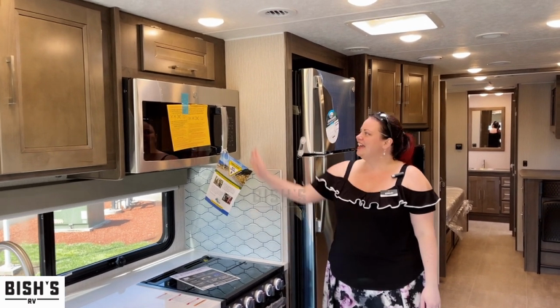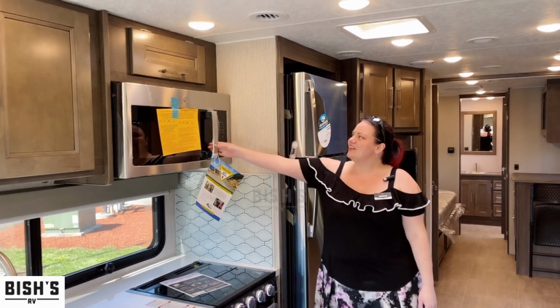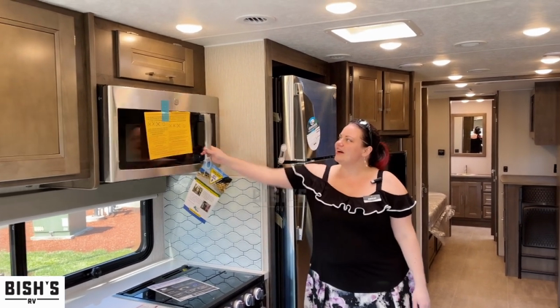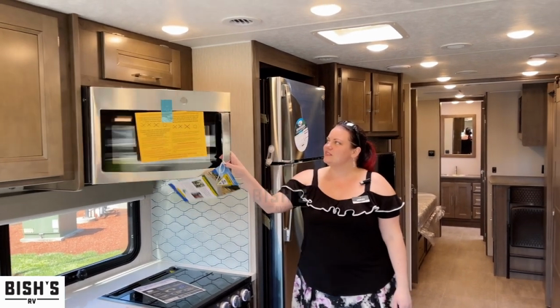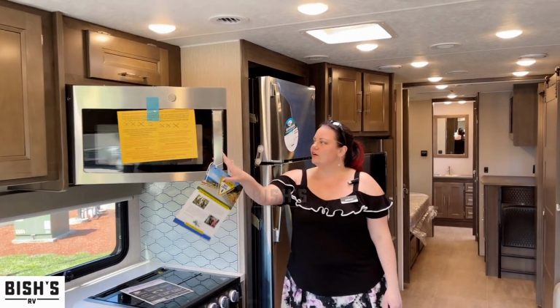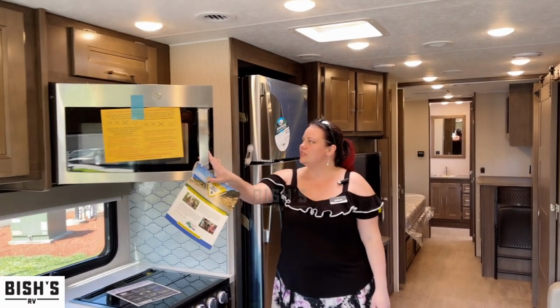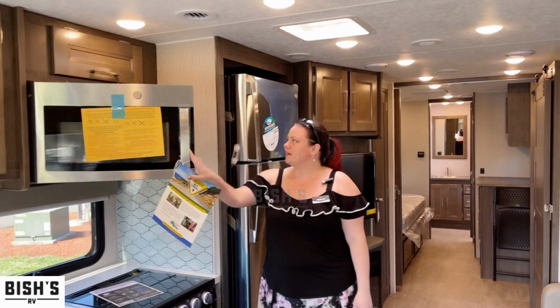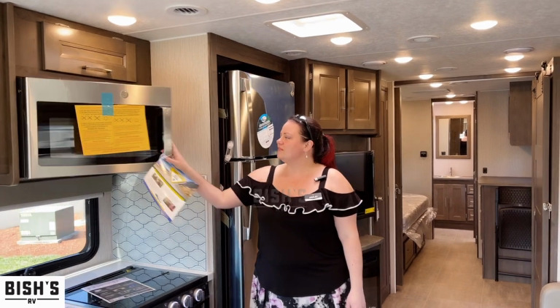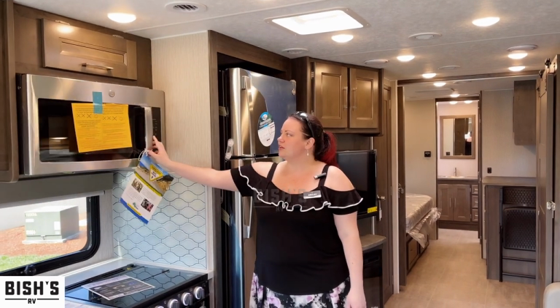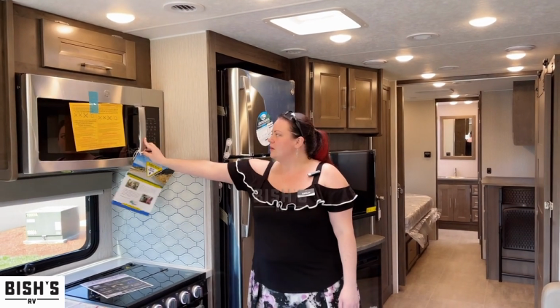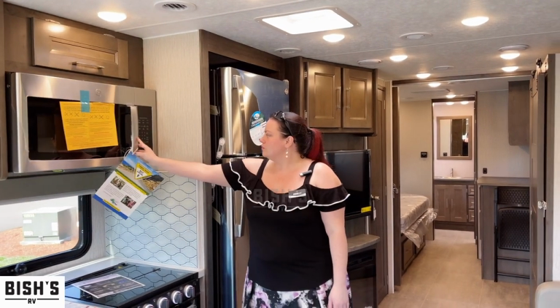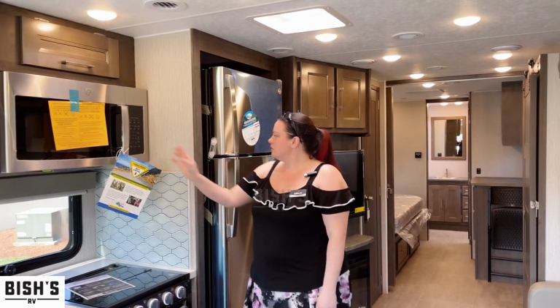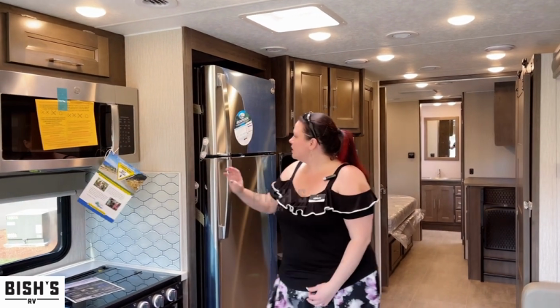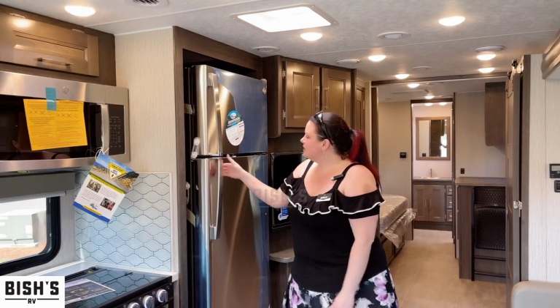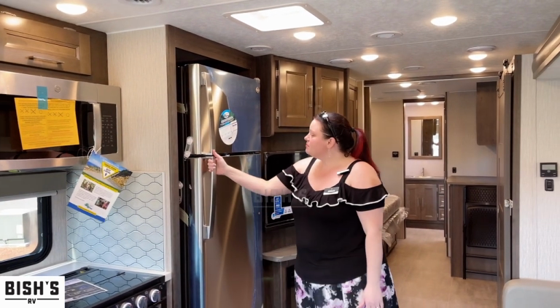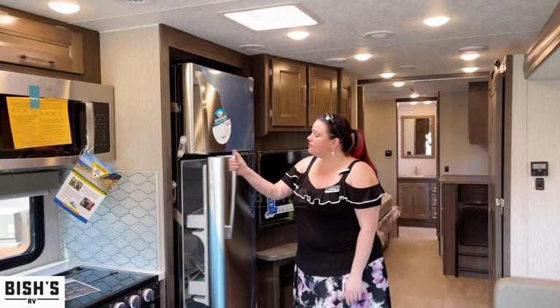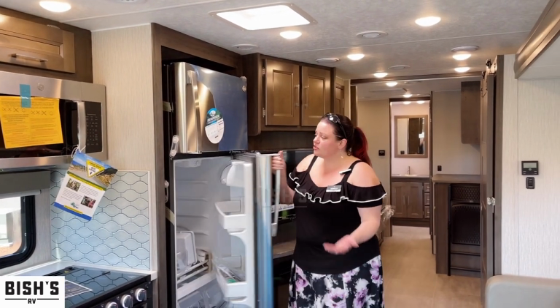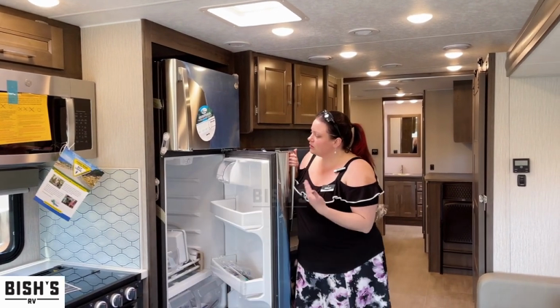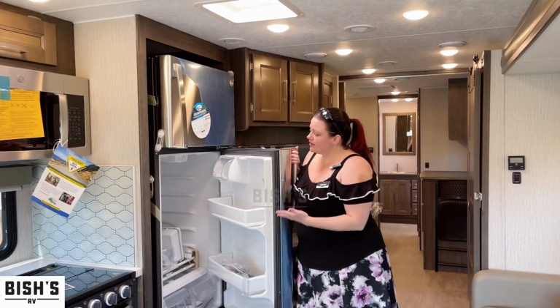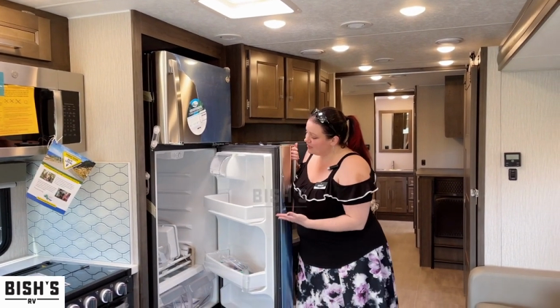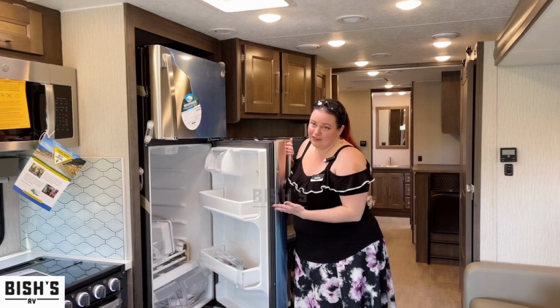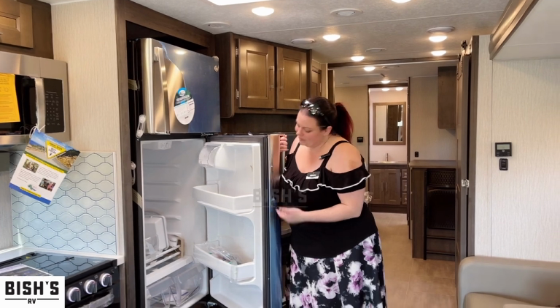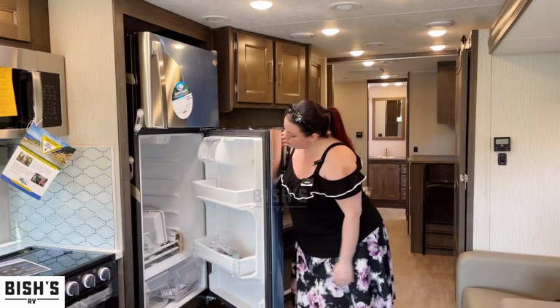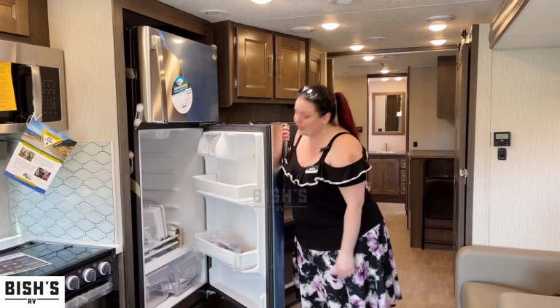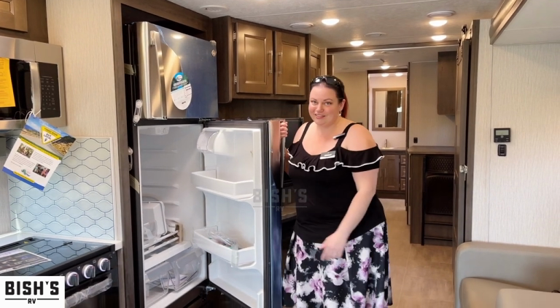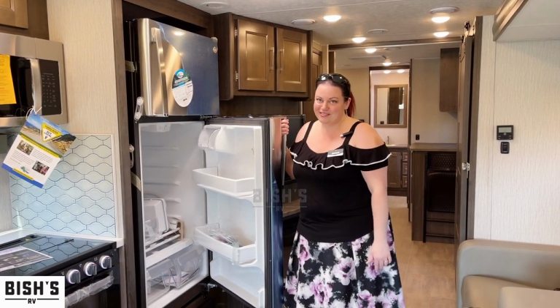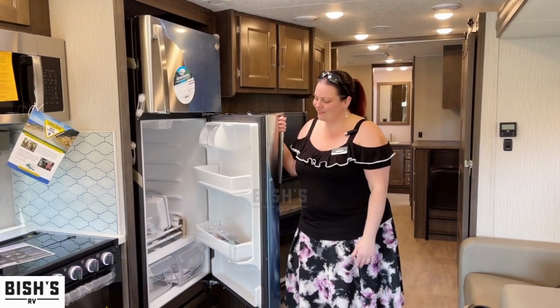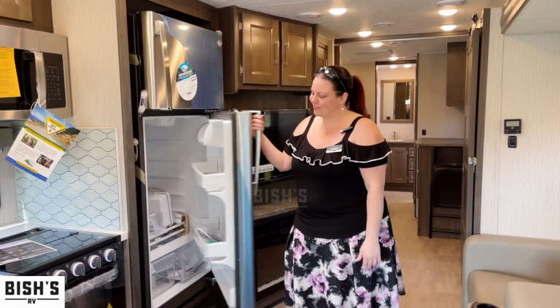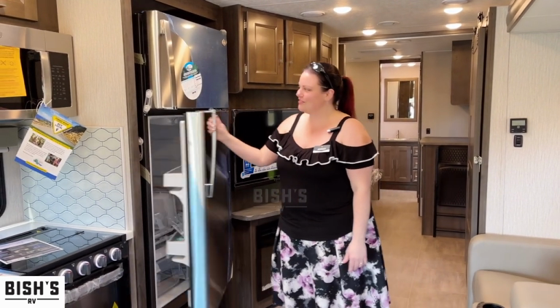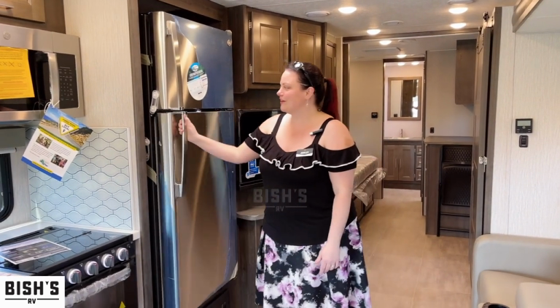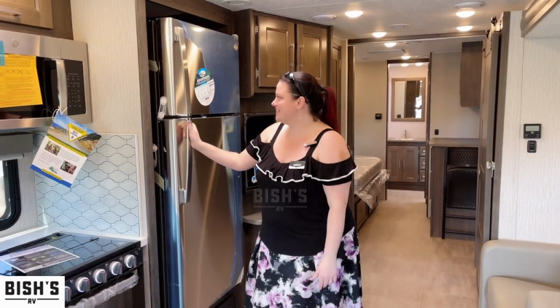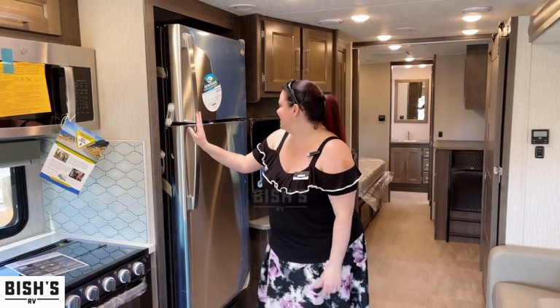You have this large GE microwave — really large size. Same thing with the fridge — a lot of space there. You can see this one is brand new and hasn't been here very long, so we've still got a lot of plastic in it.